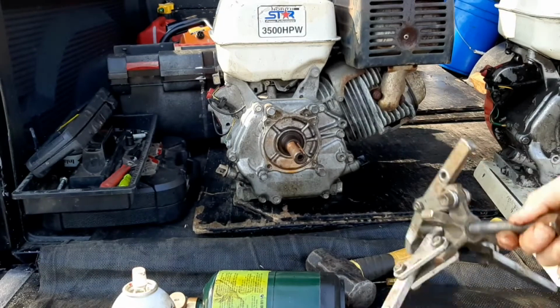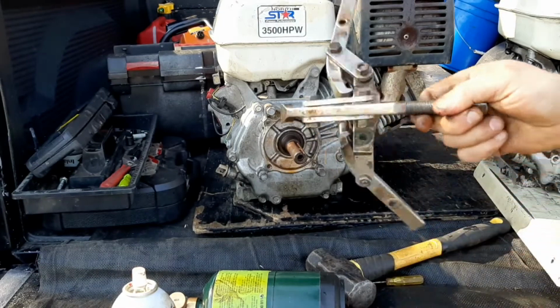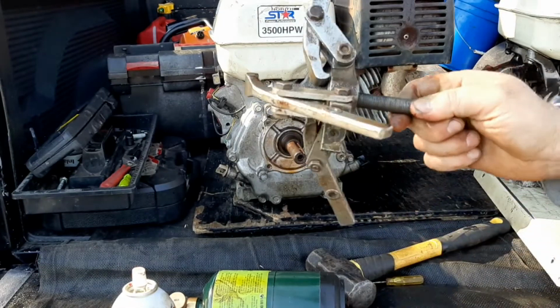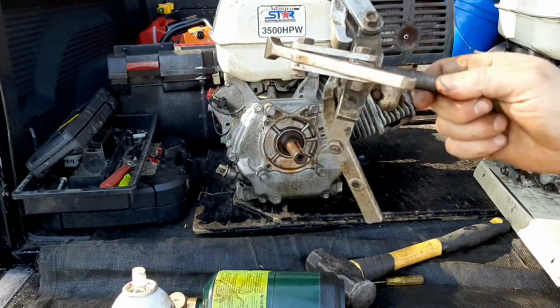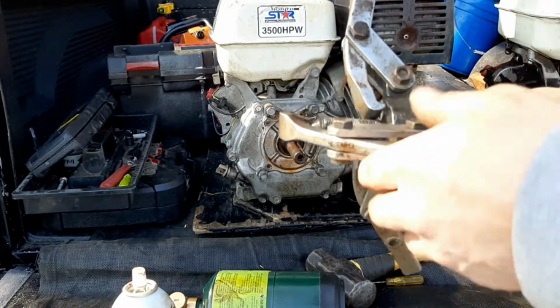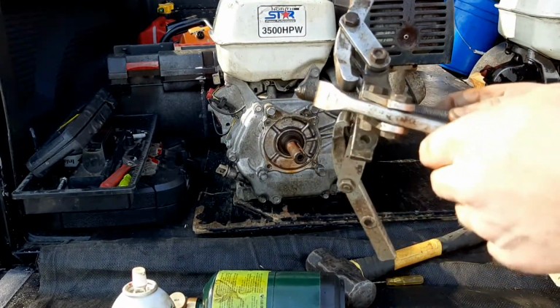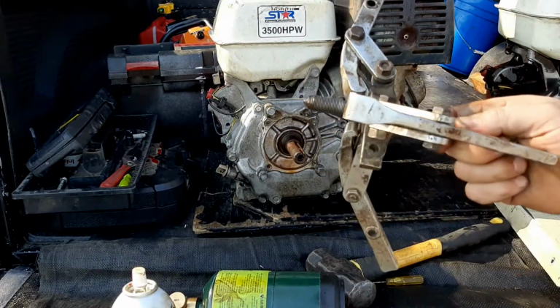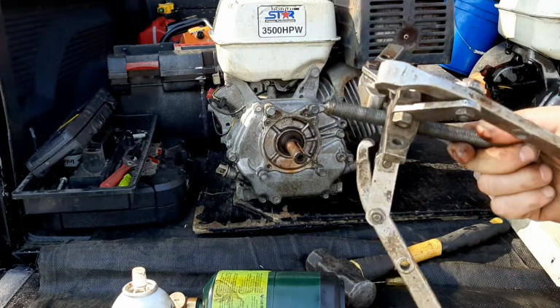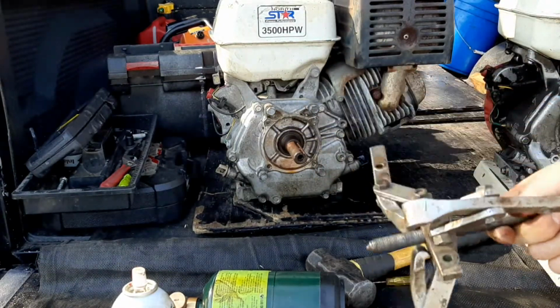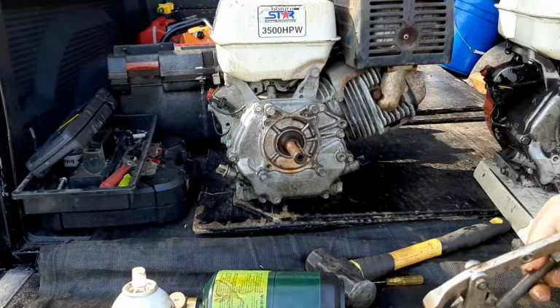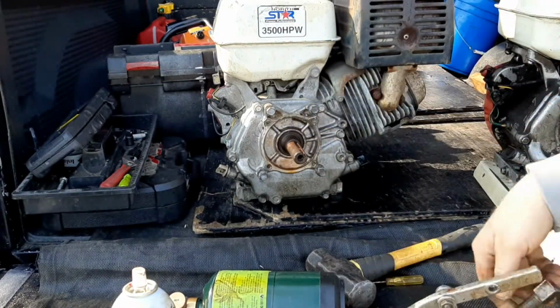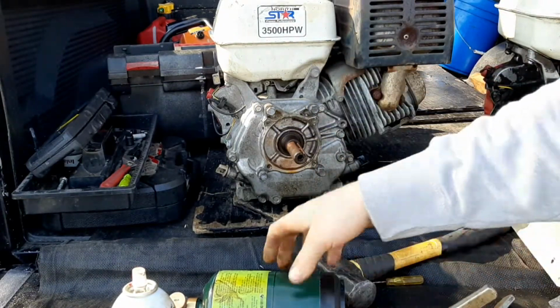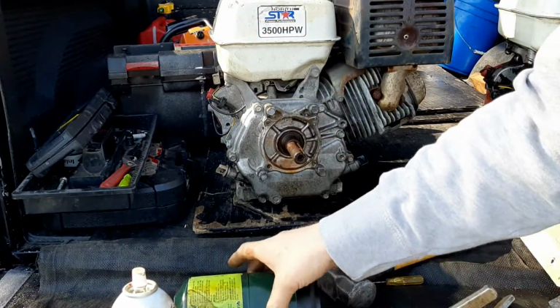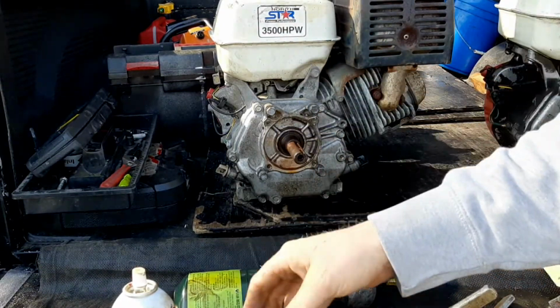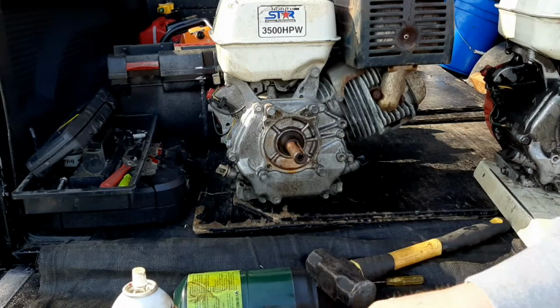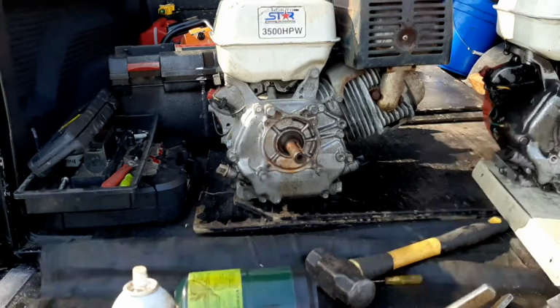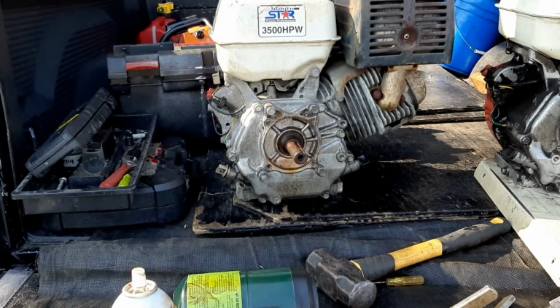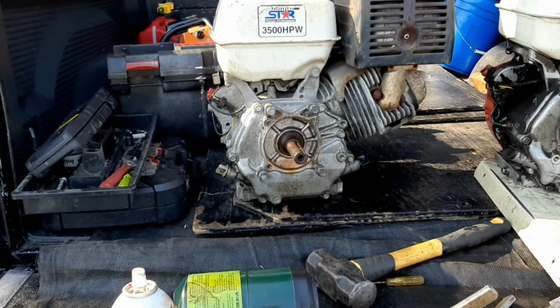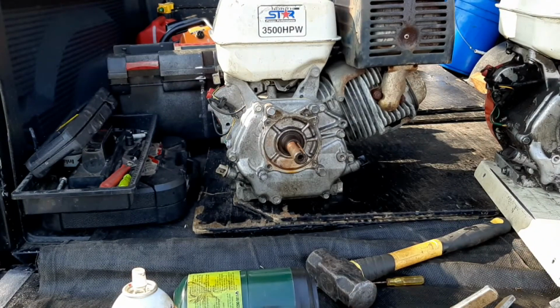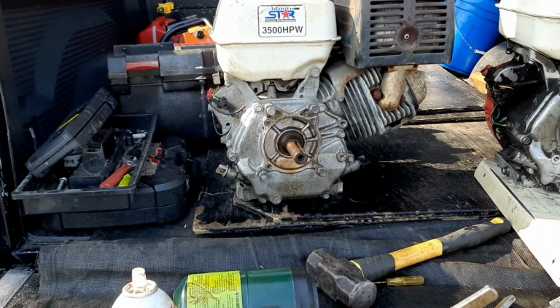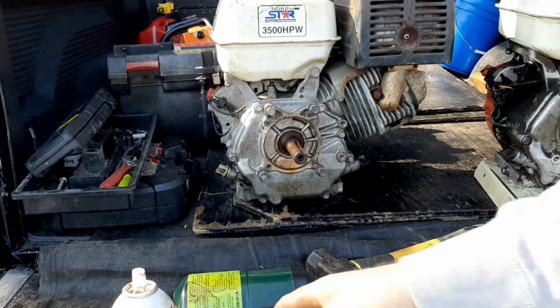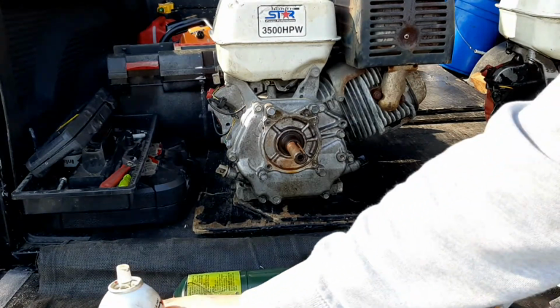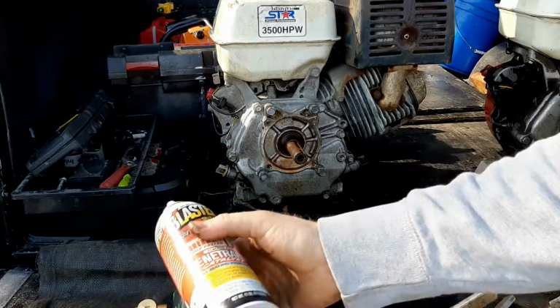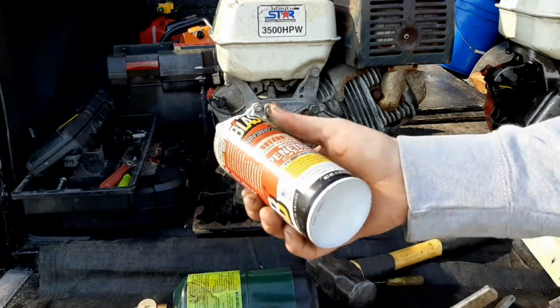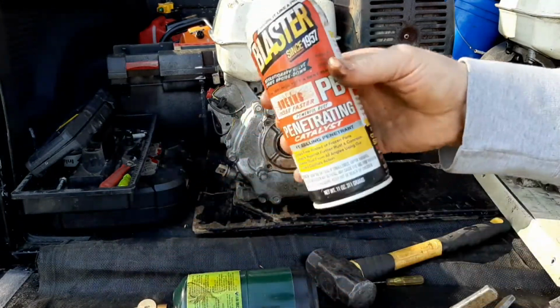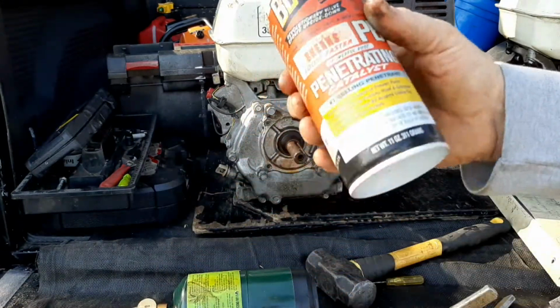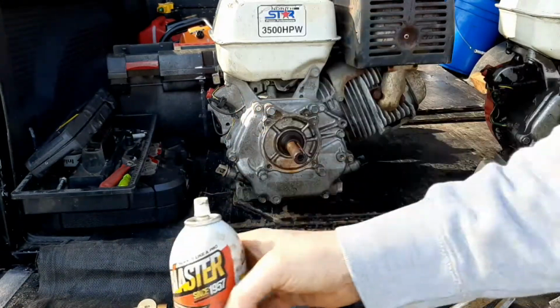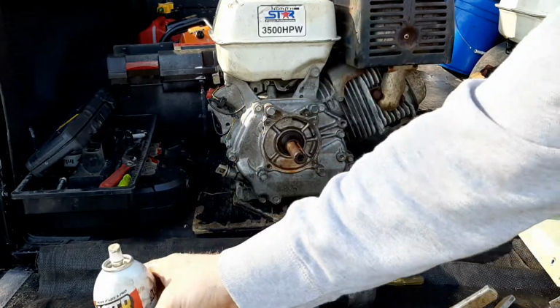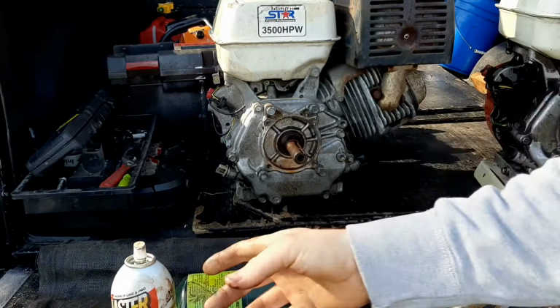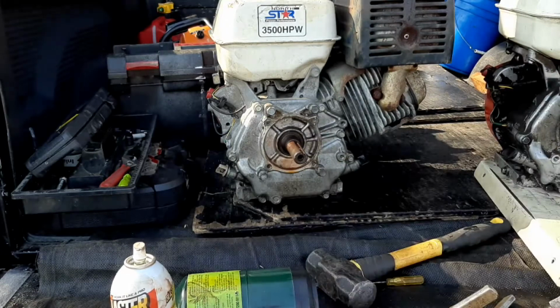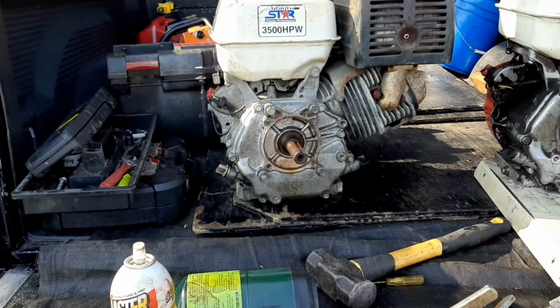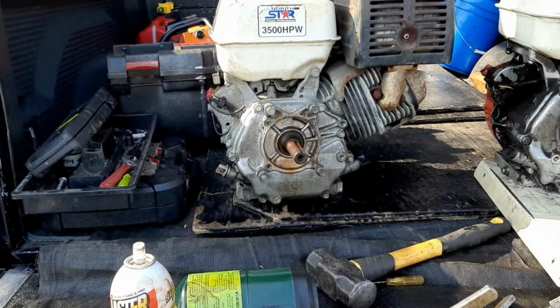Get you one of these gear pullers — definitely comes in handy. That with a little heat and a little penetrant will do the trick.